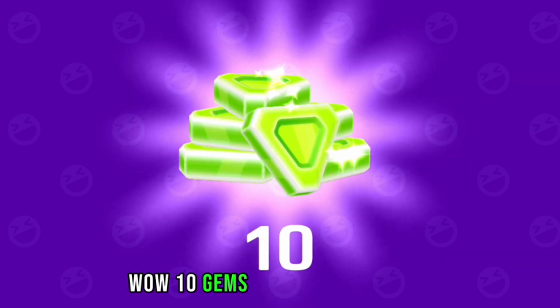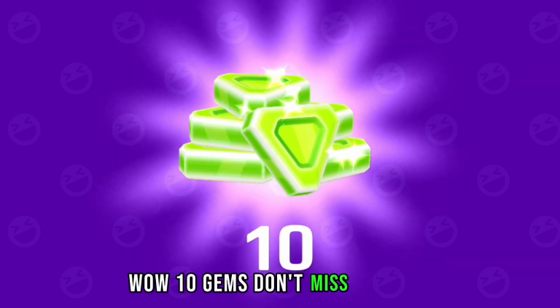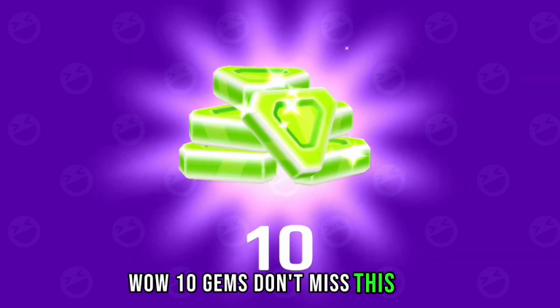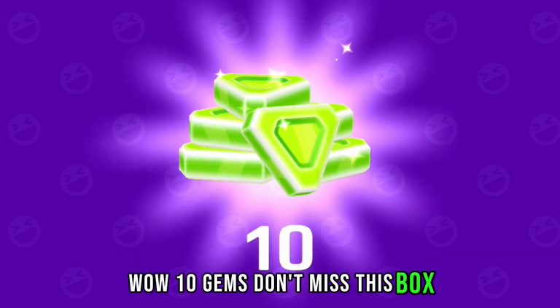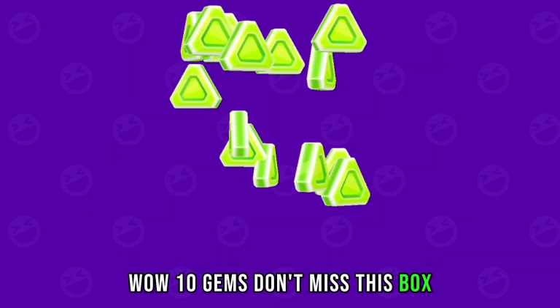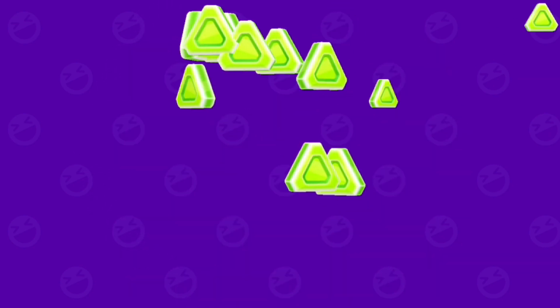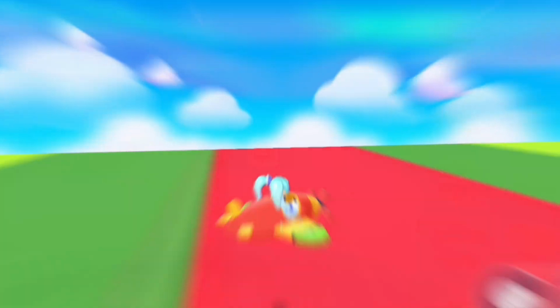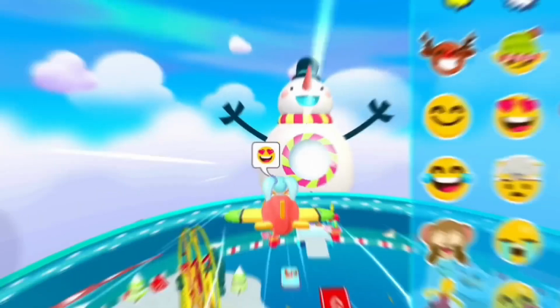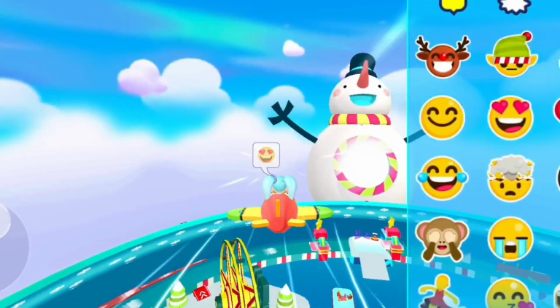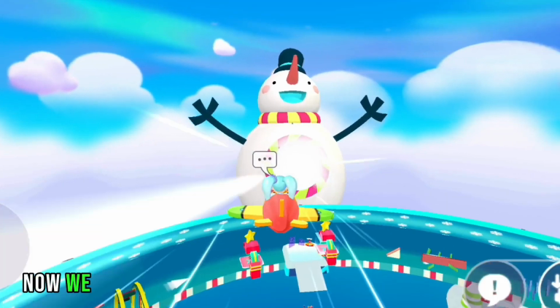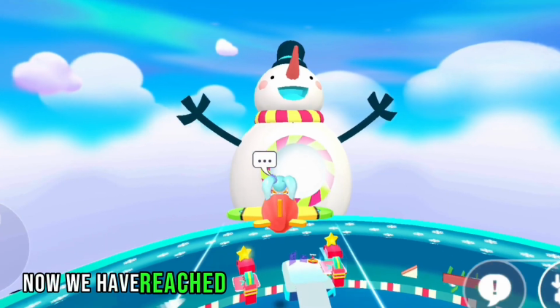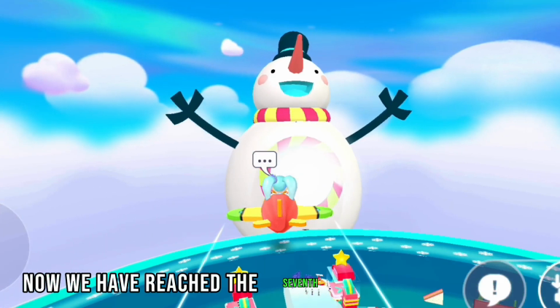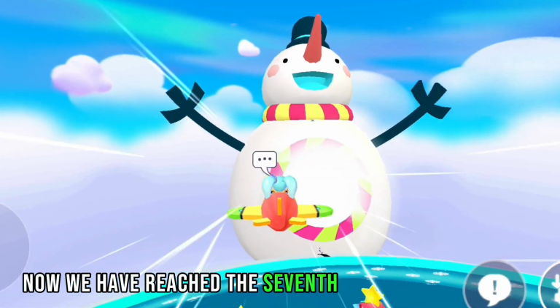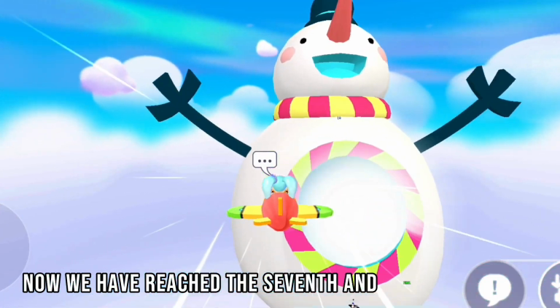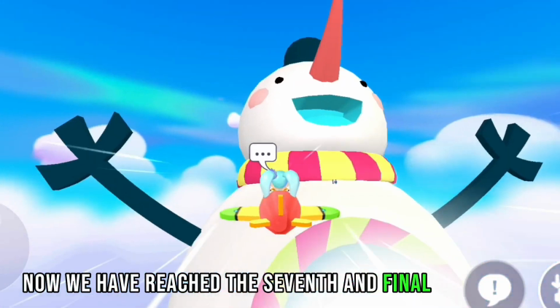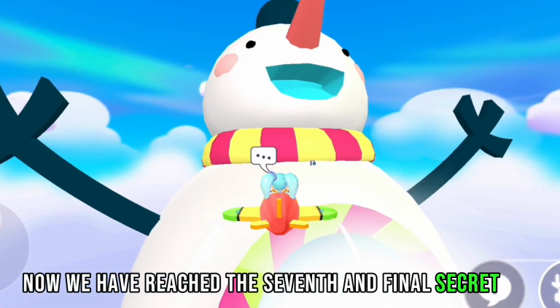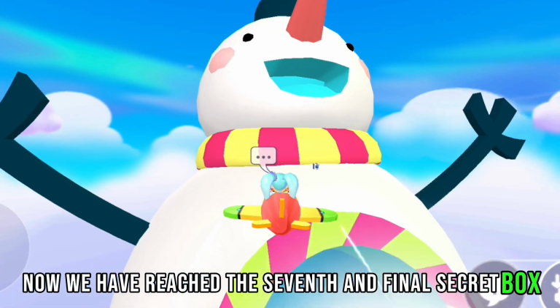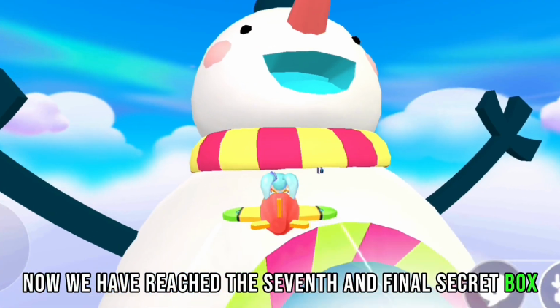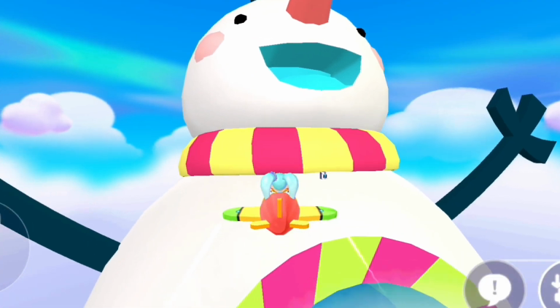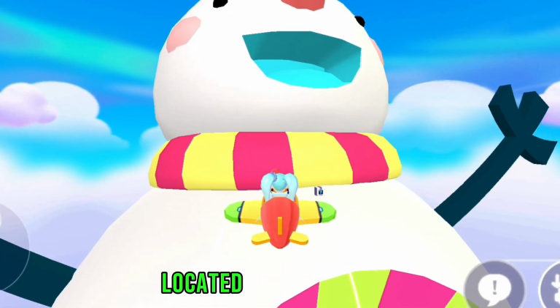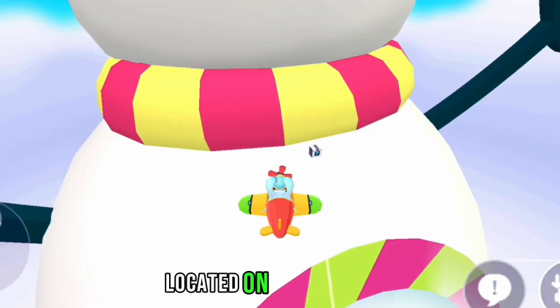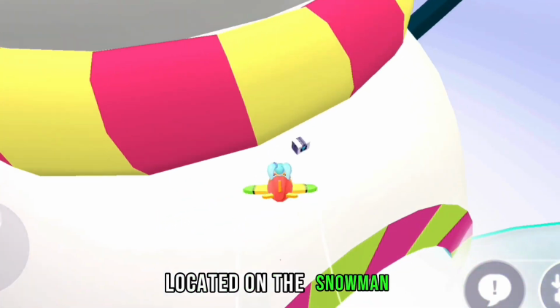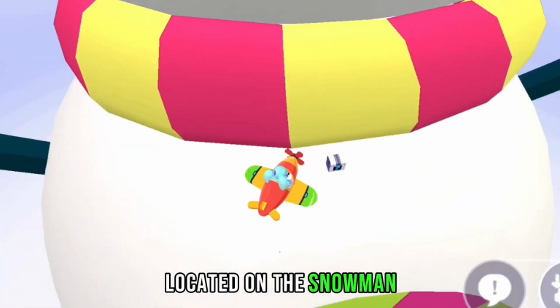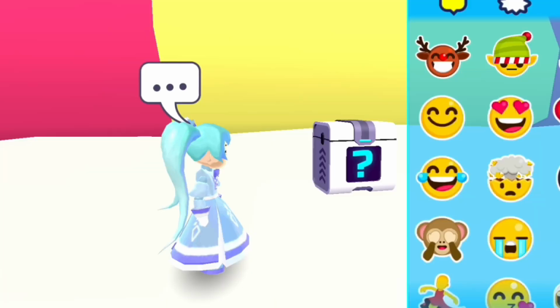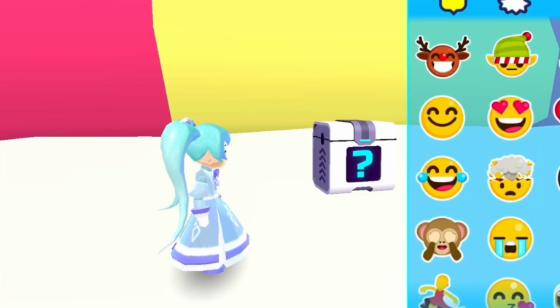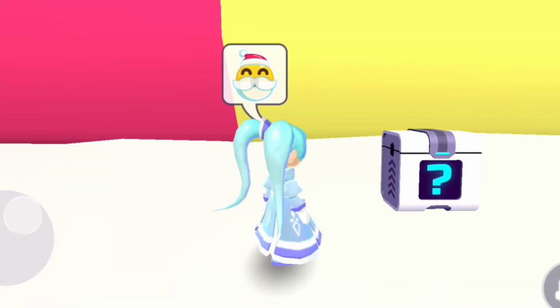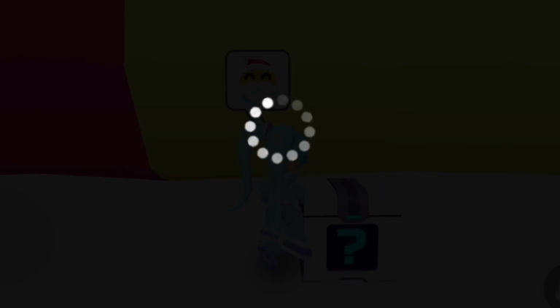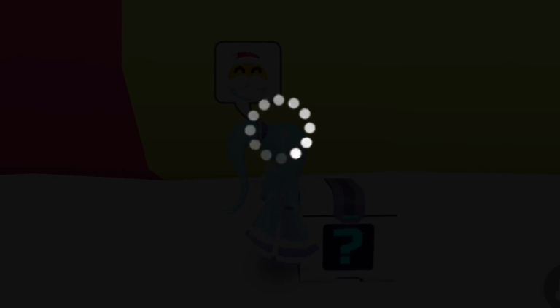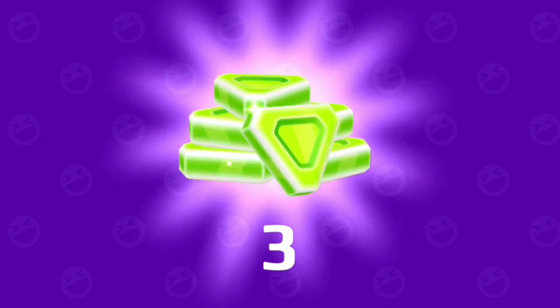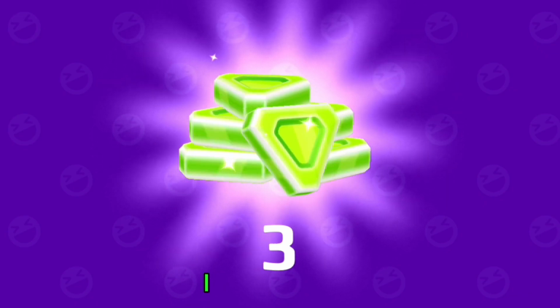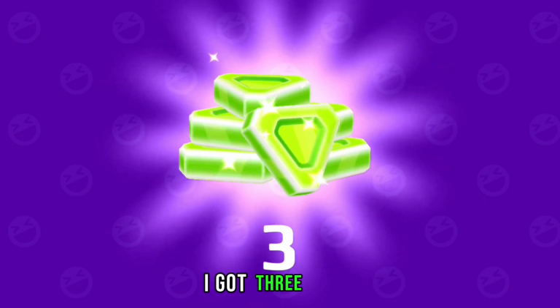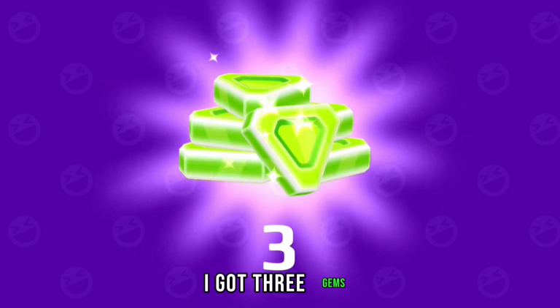Now we have reached the seventh and final secret box, located on the snowman. I got three gems.